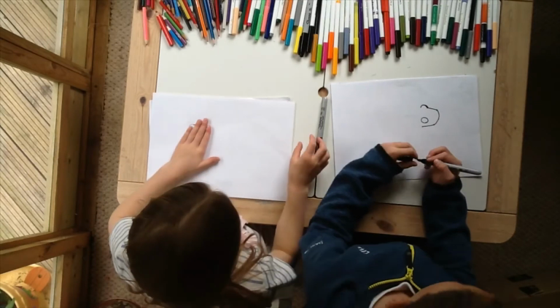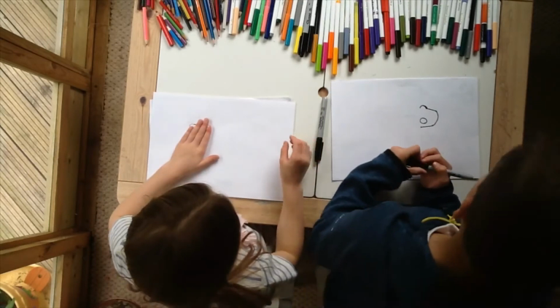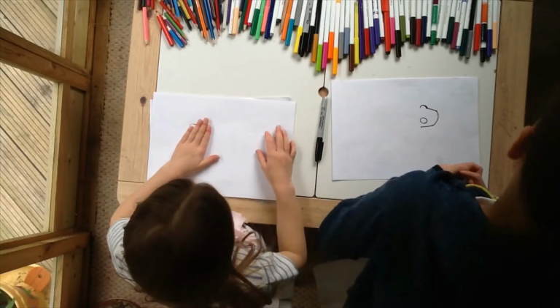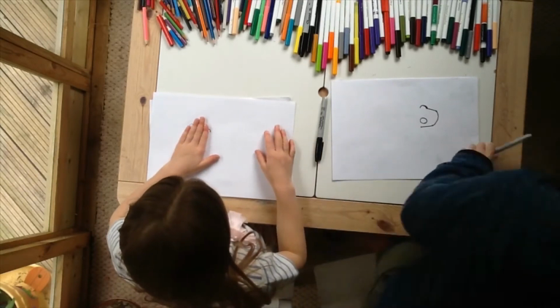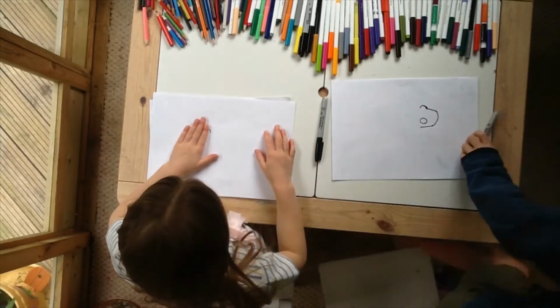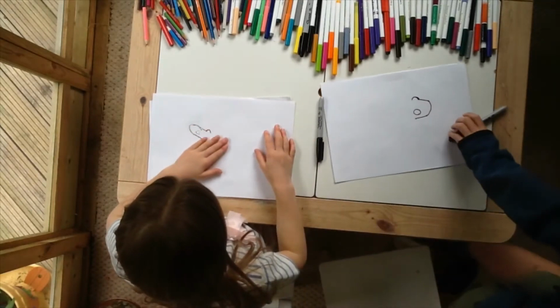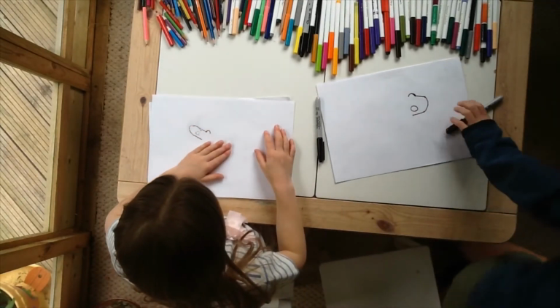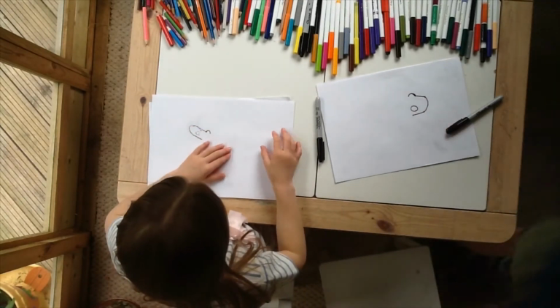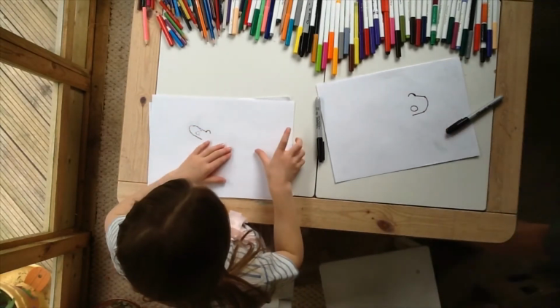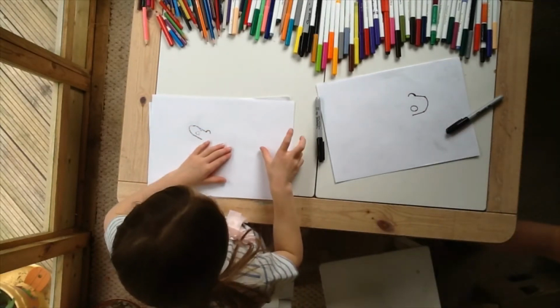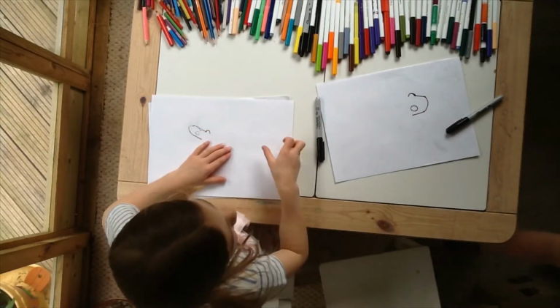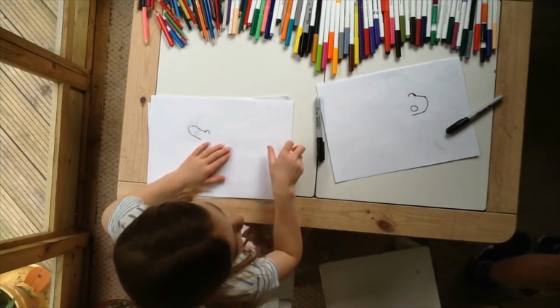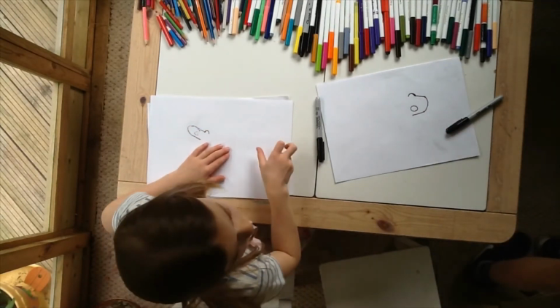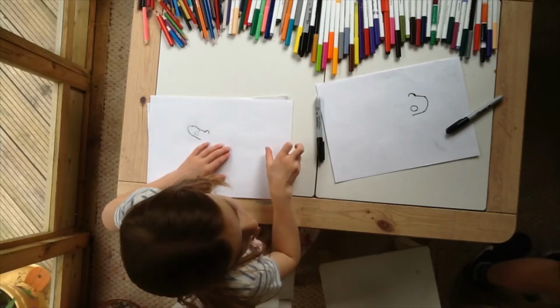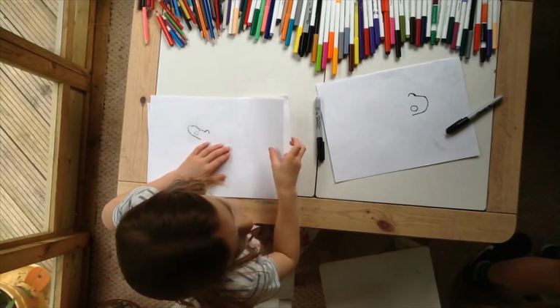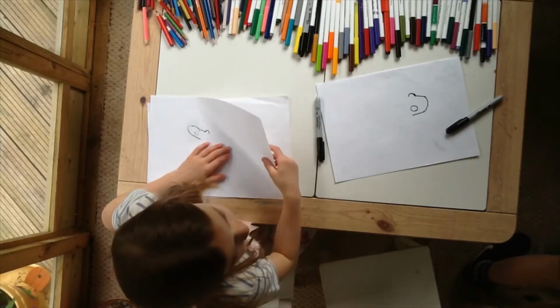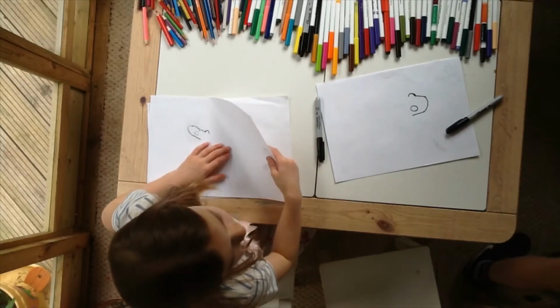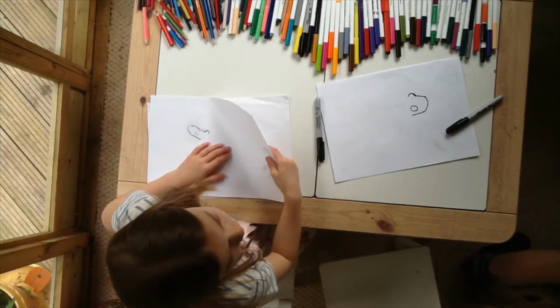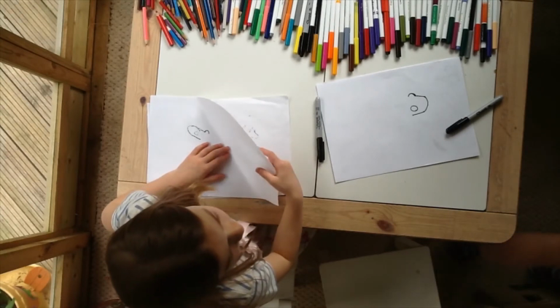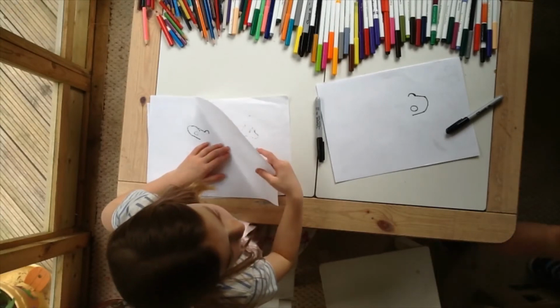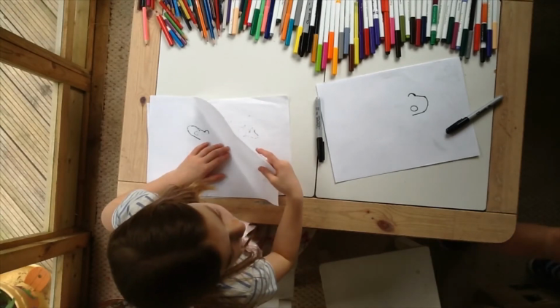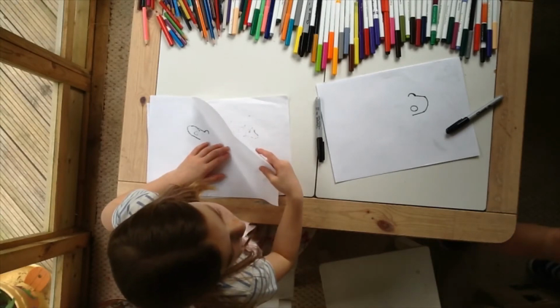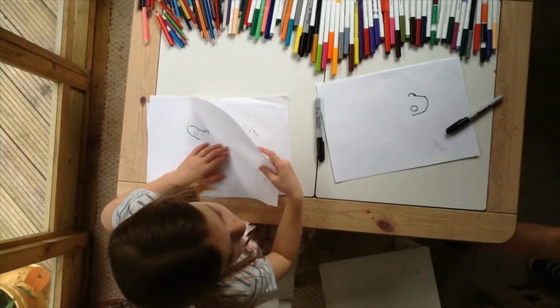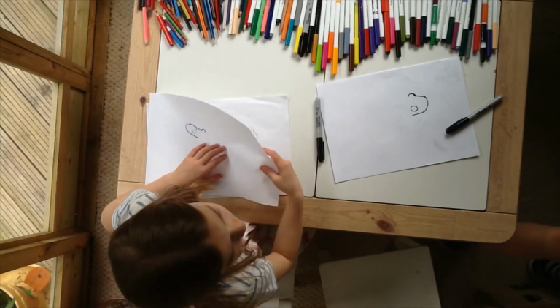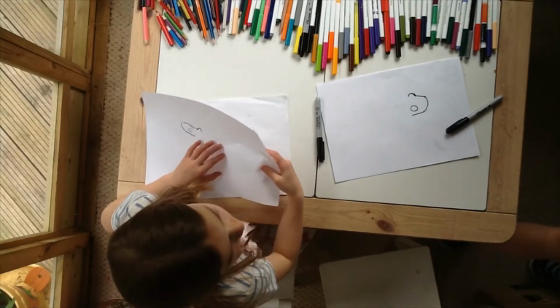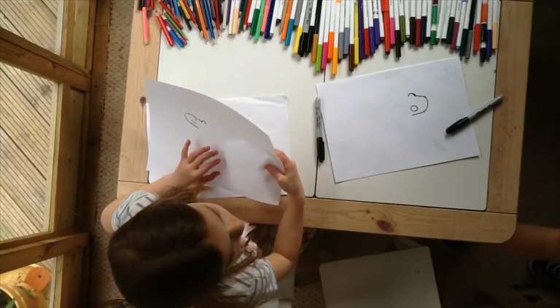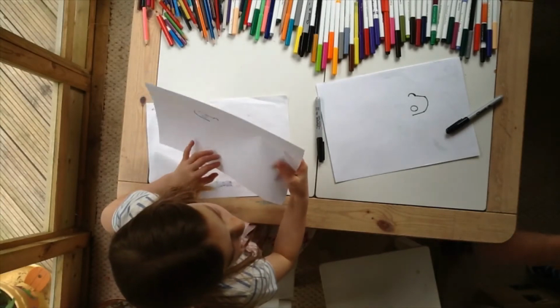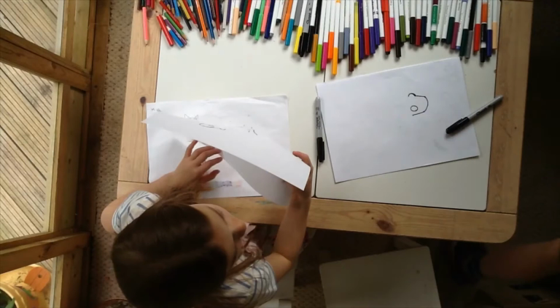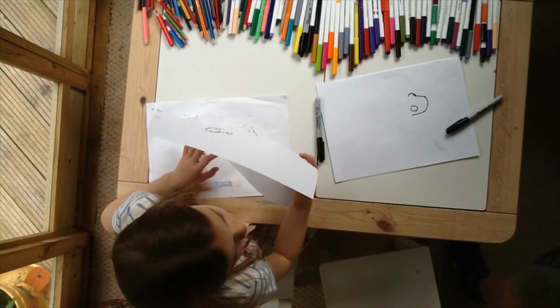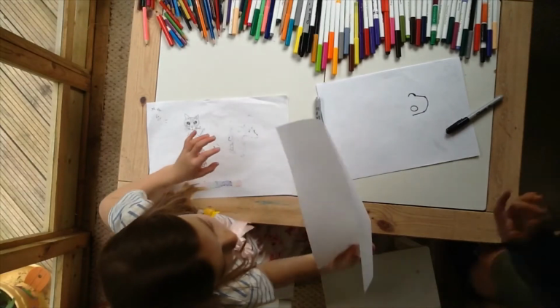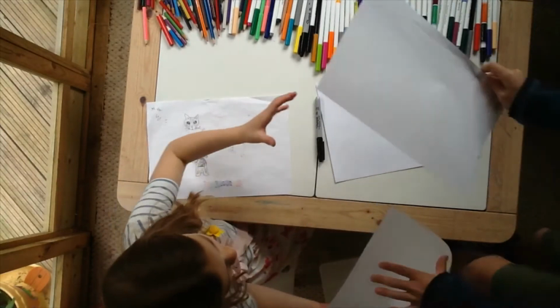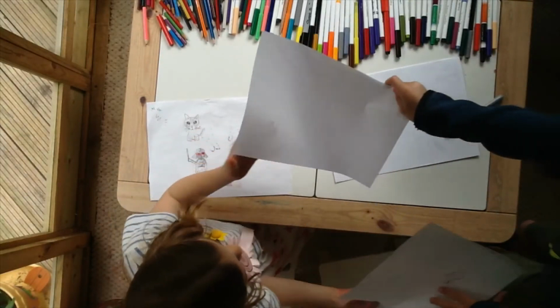I'll get you a new piece of paper. Okay? Are we going to open that place? We've started, alright? It's fine. There you go. Thank you.